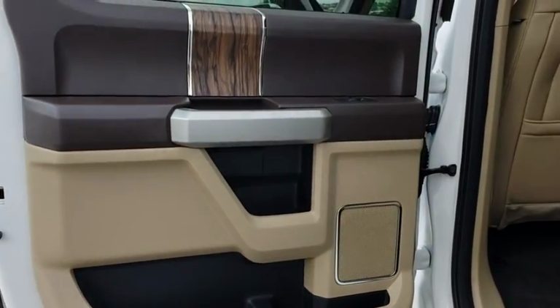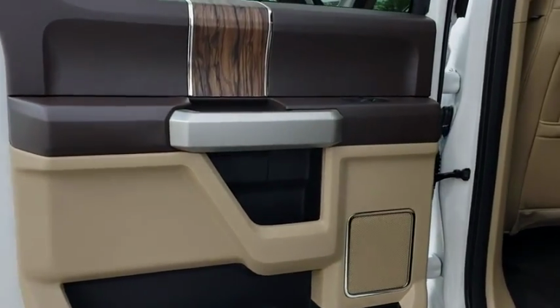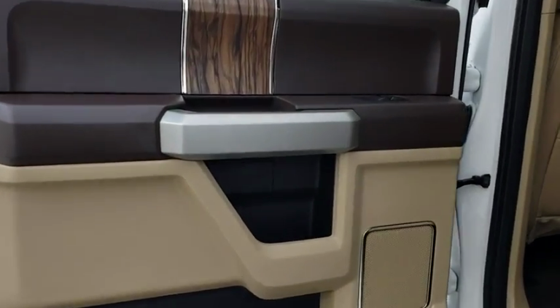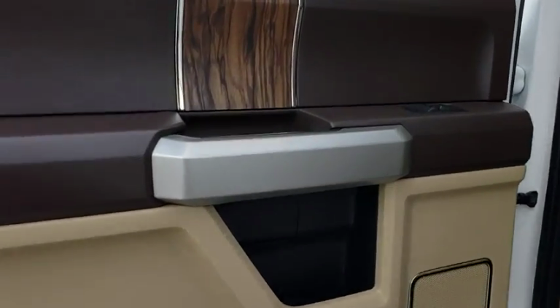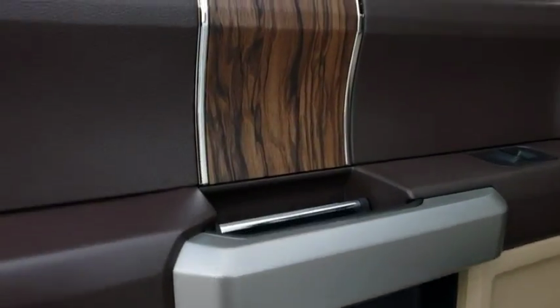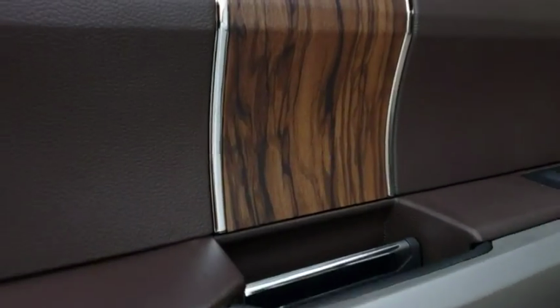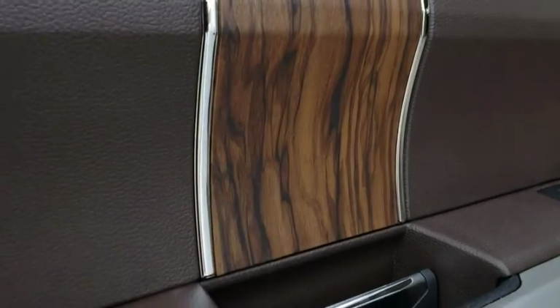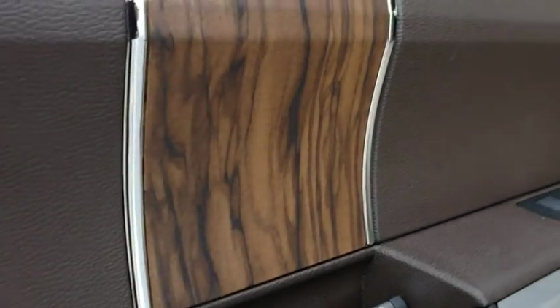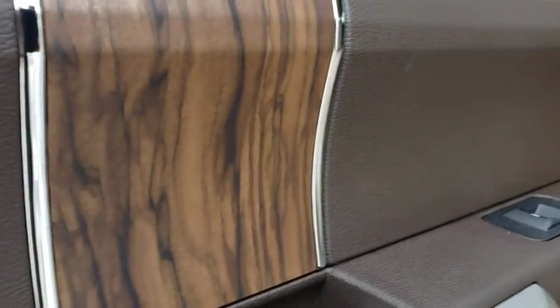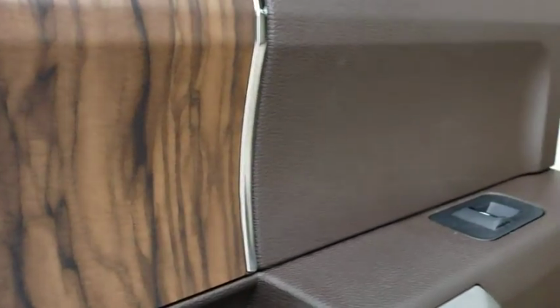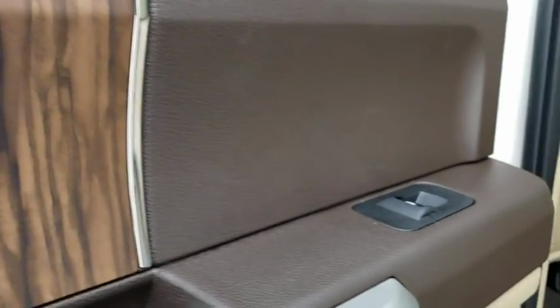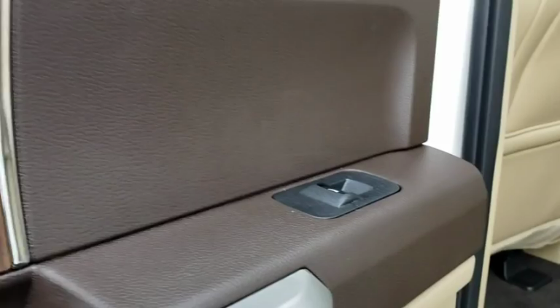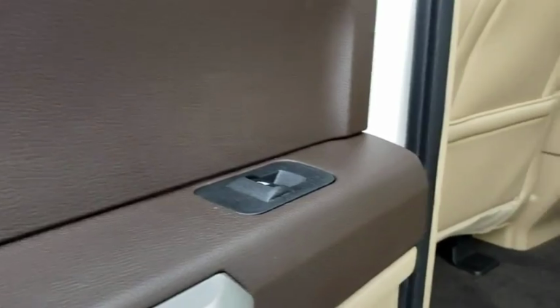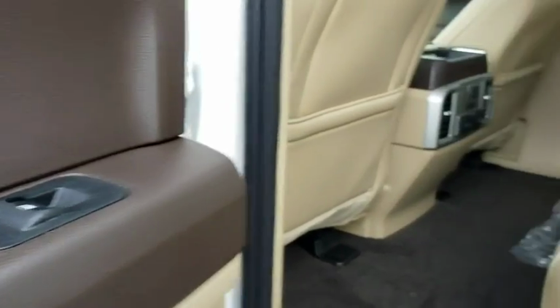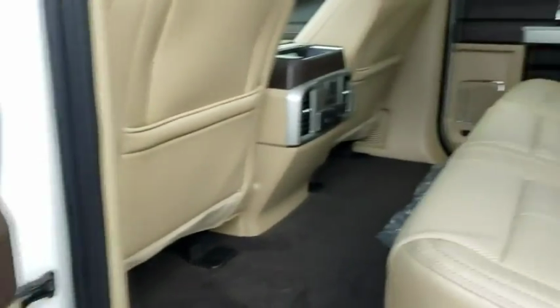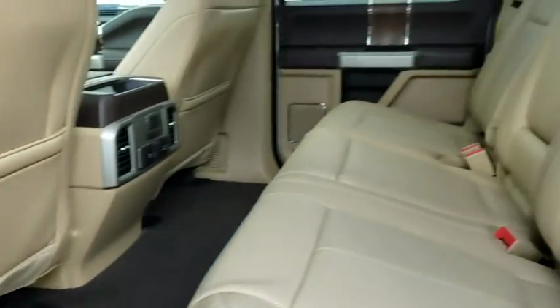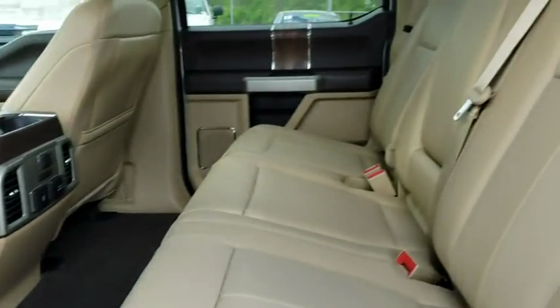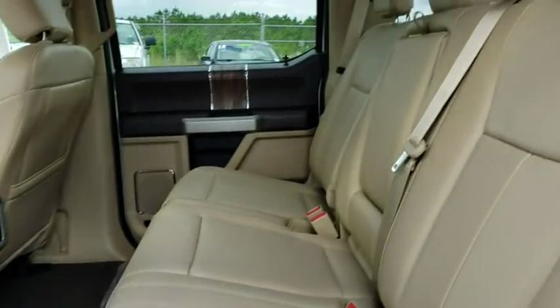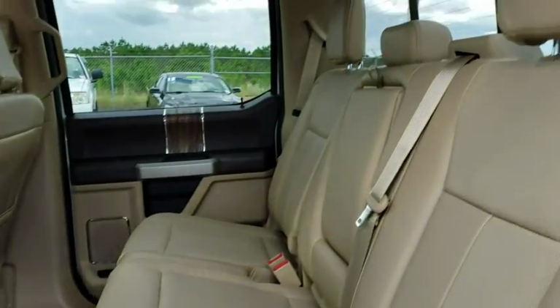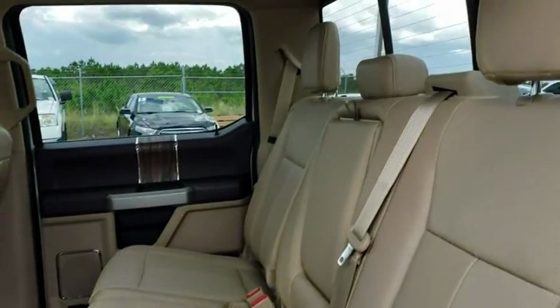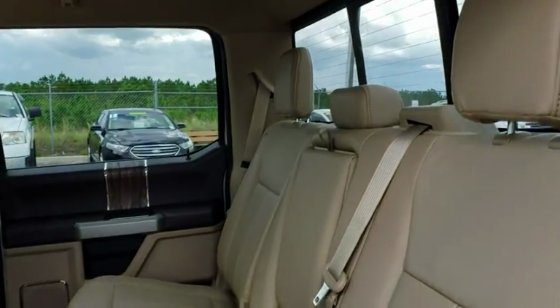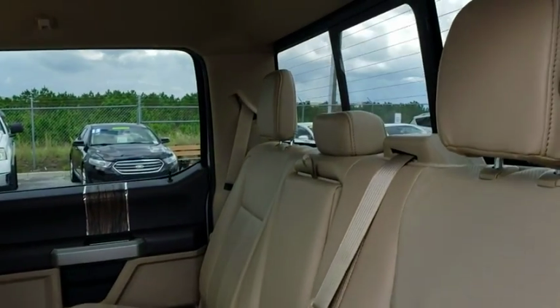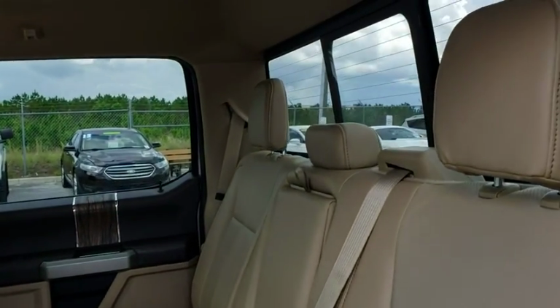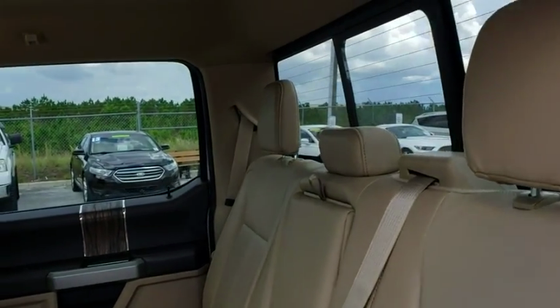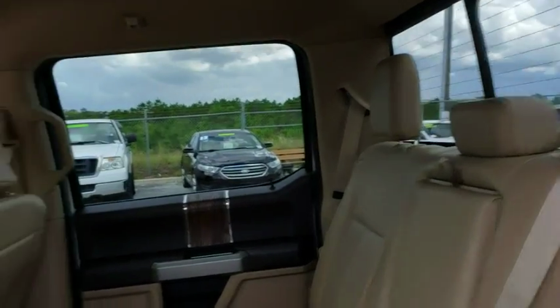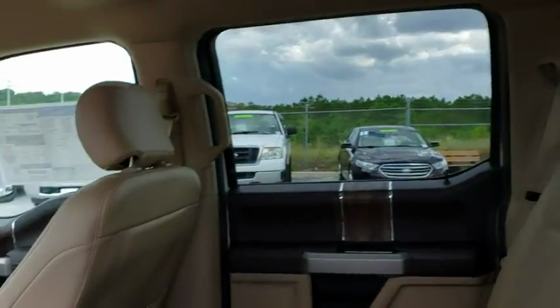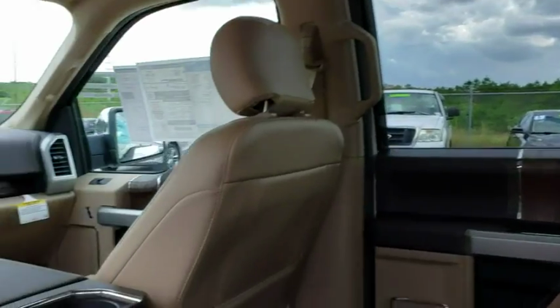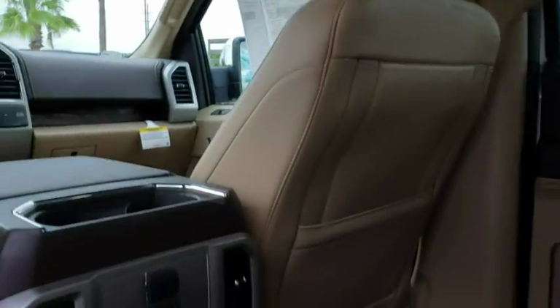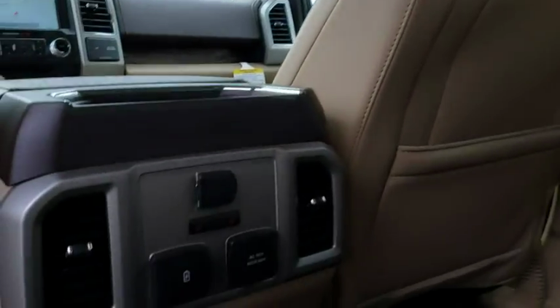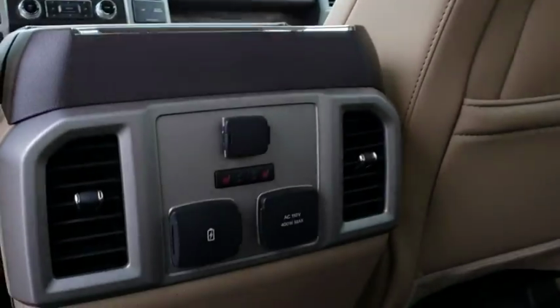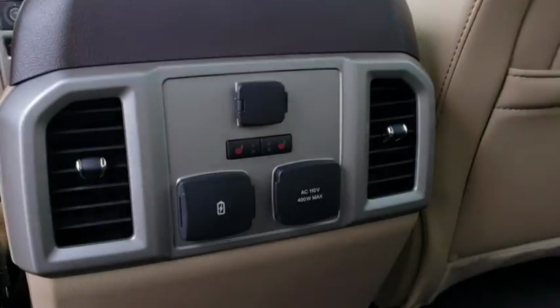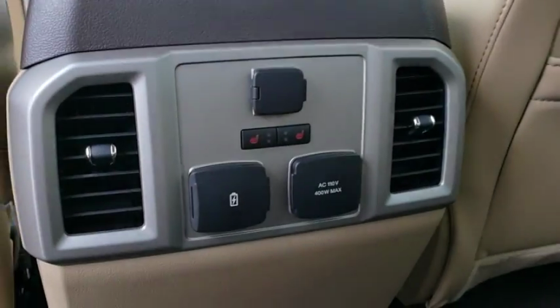Leather wrapped steering wheel. Adjustable steering wheel. Power steering. Auto dimming rear view mirror. Keyless start. Cruise control. Aluminum wheels. Floor mats.